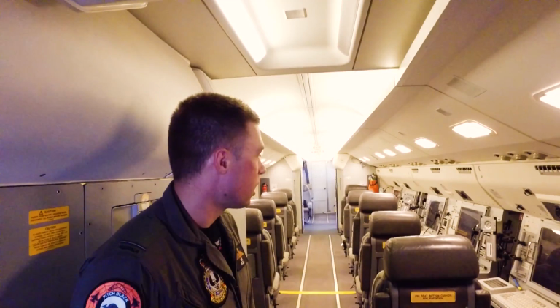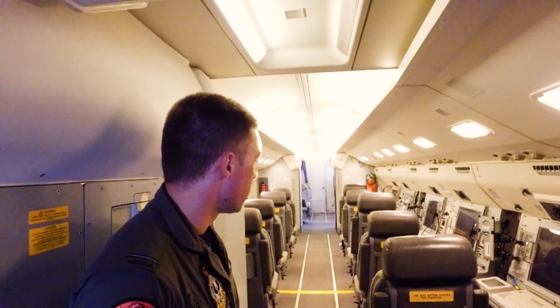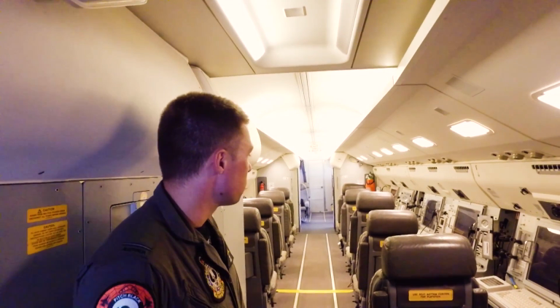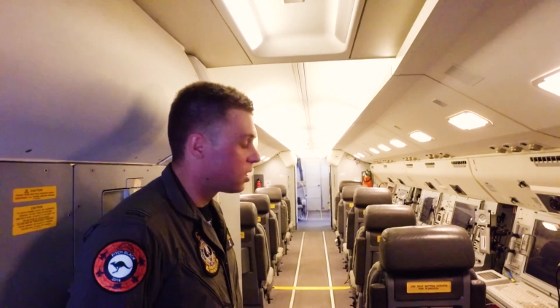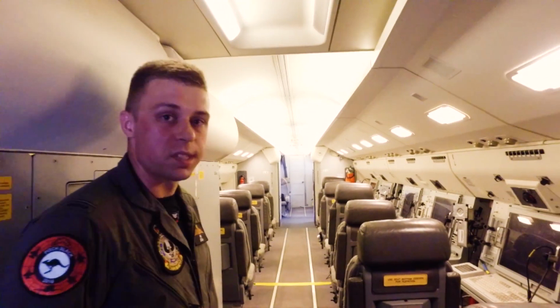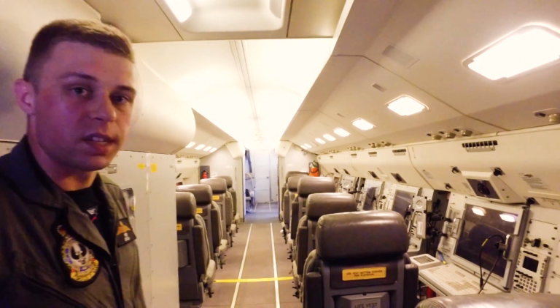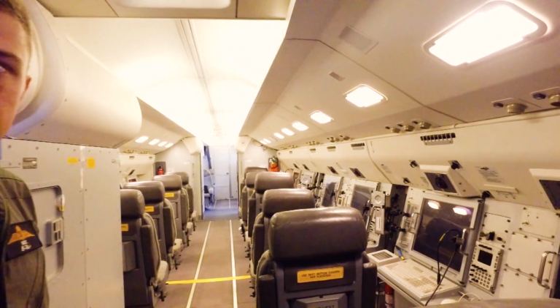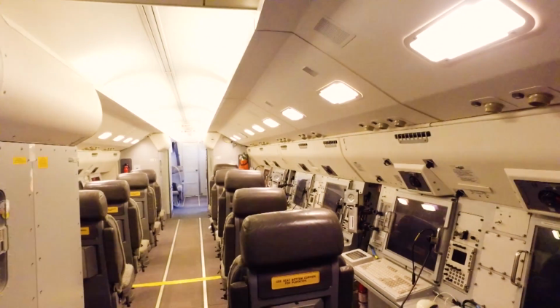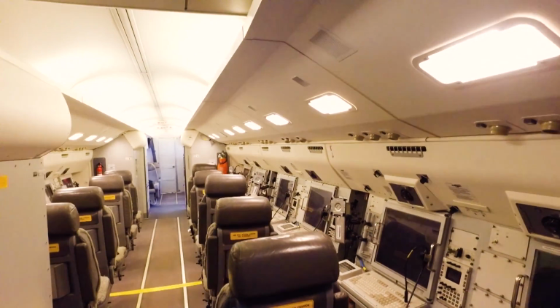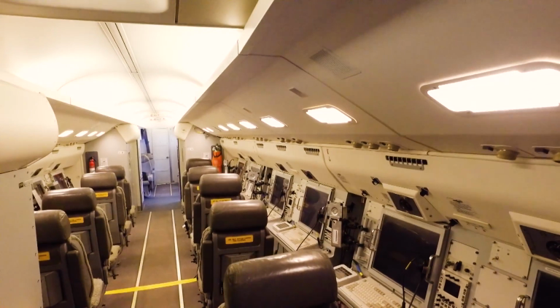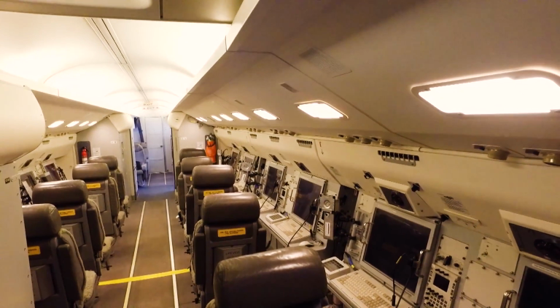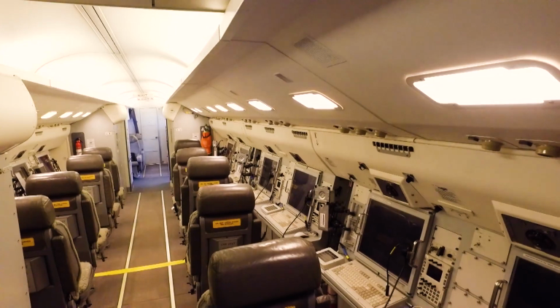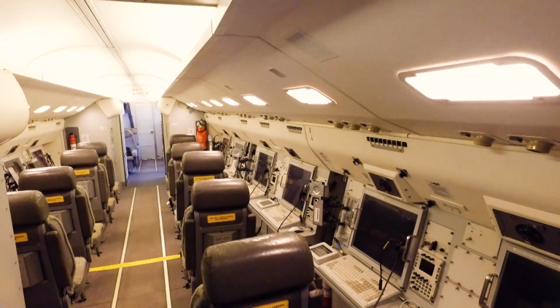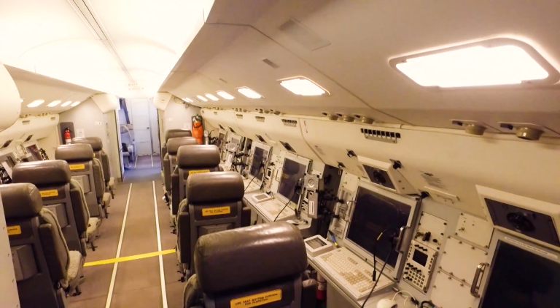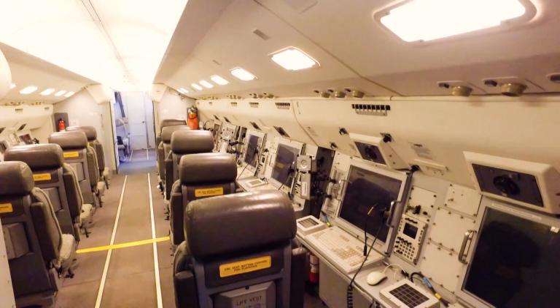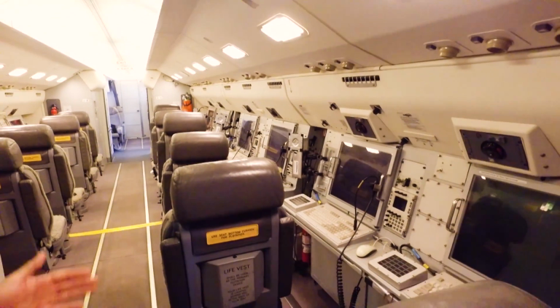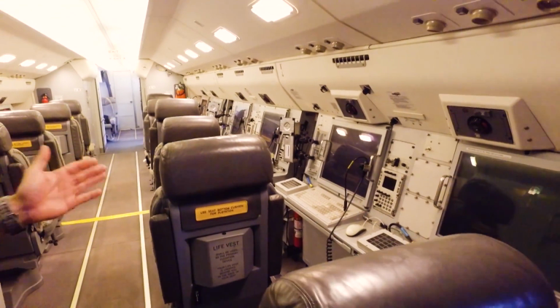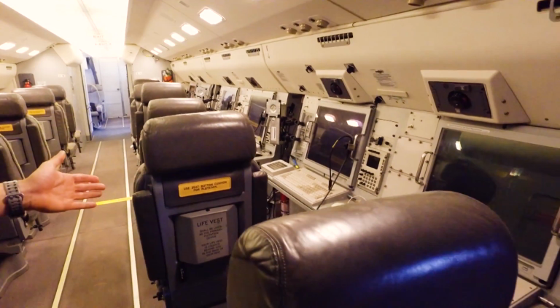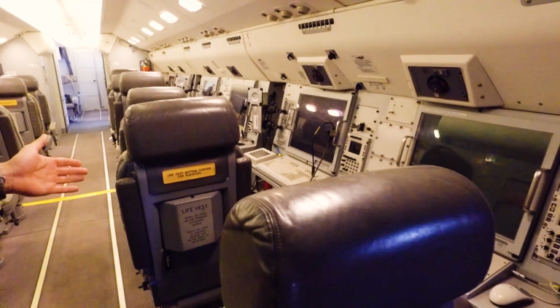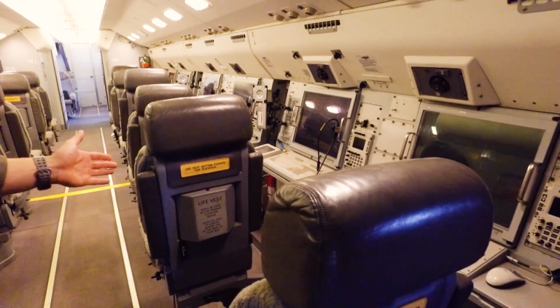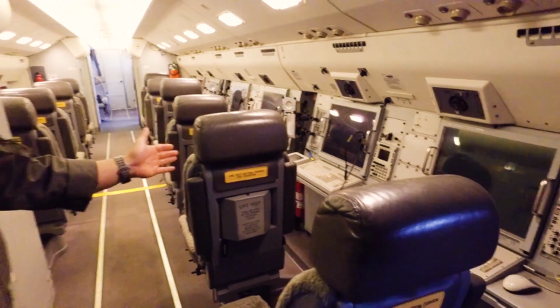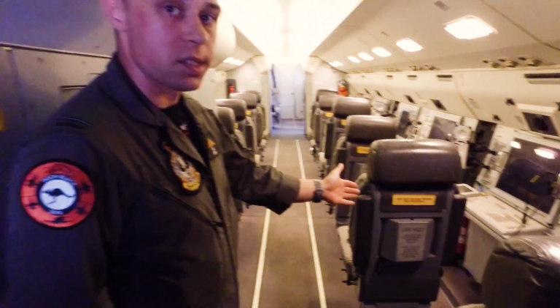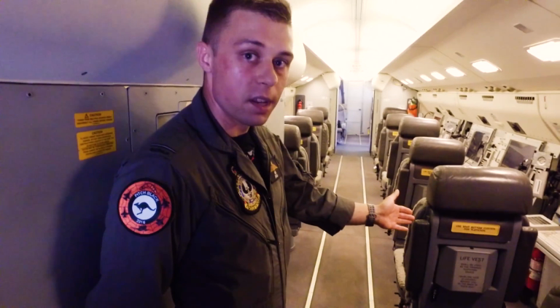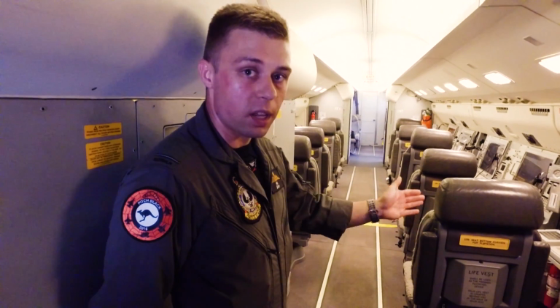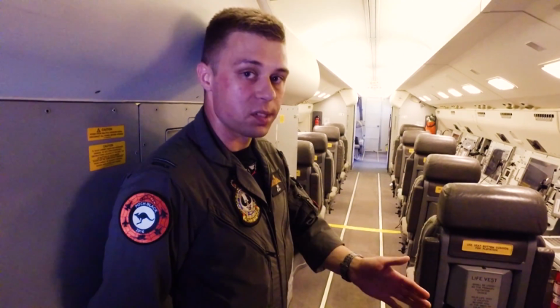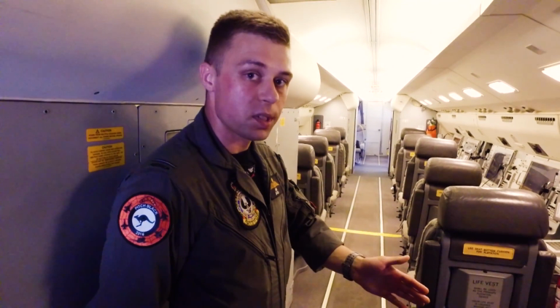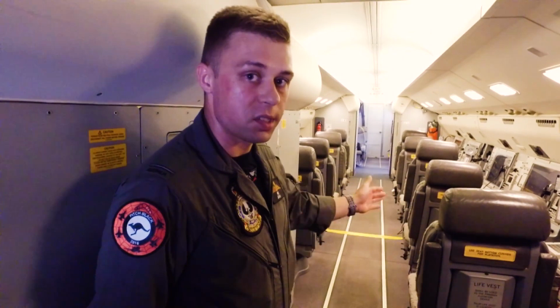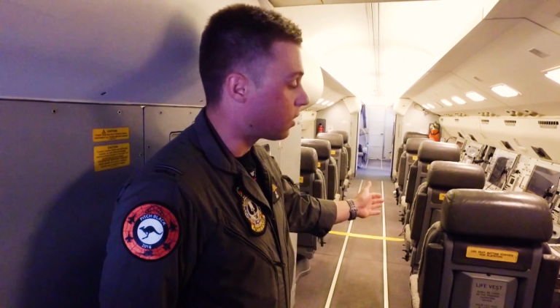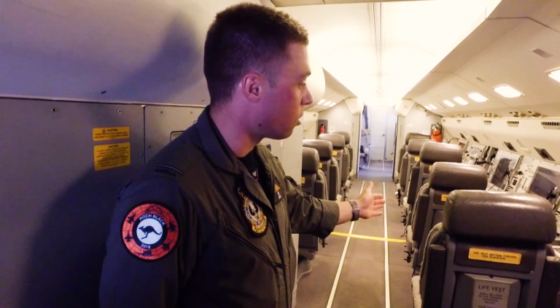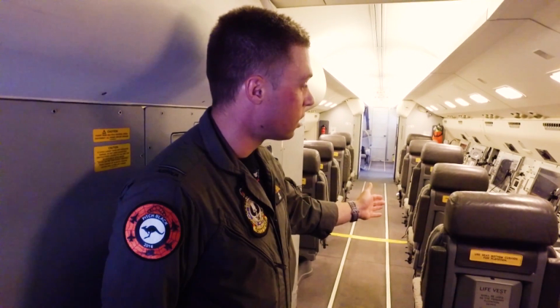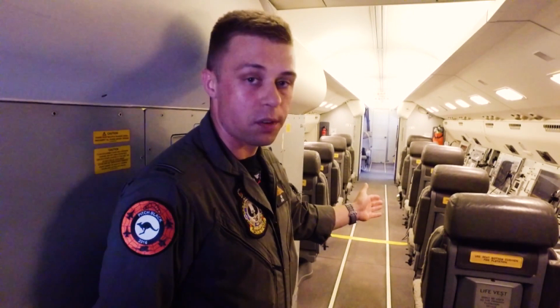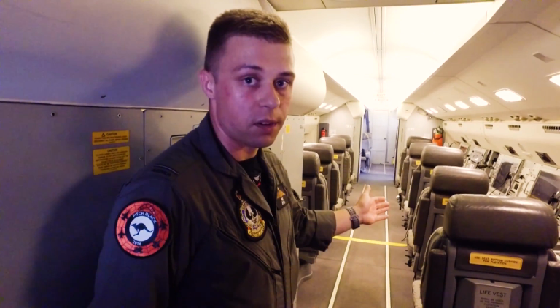As we look down the tube we can see that all the standard seats you'd expect to find on a 737 have been replaced by the 10 mission consoles, with the mission commander typically sitting second seat in, and he'll have his systems officer and his senior surveillance control officer sitting on either side of them.